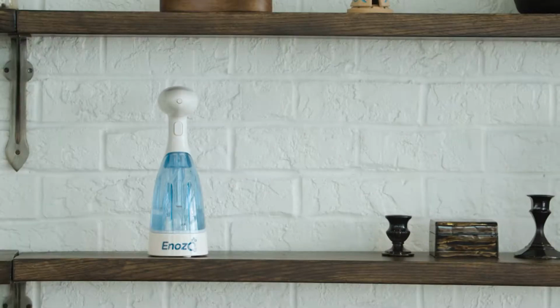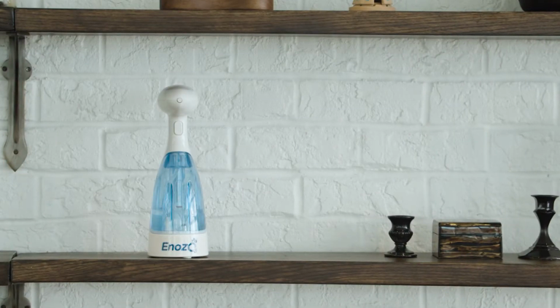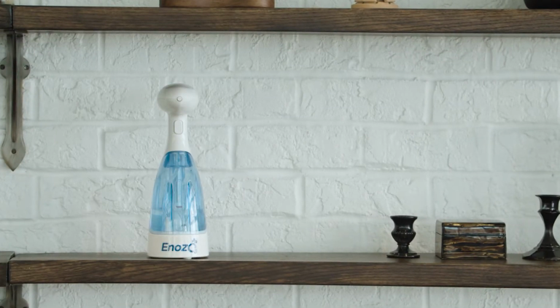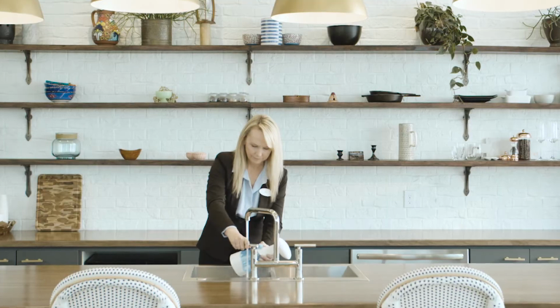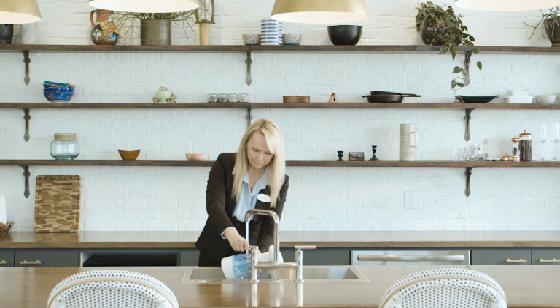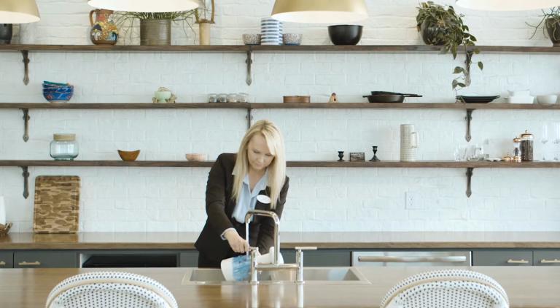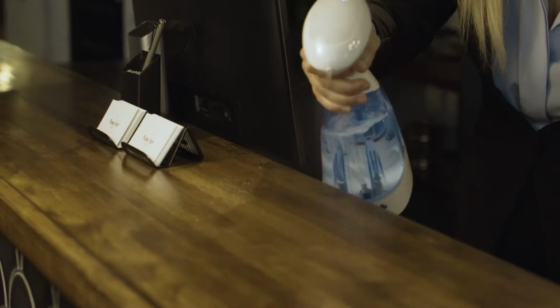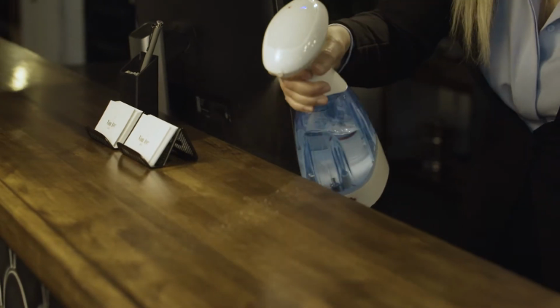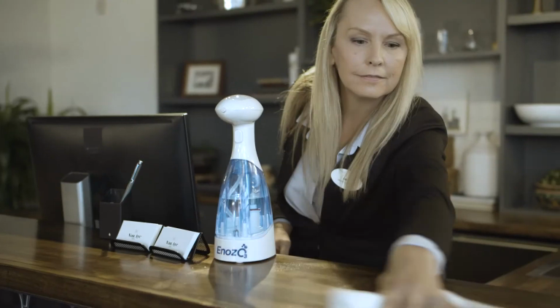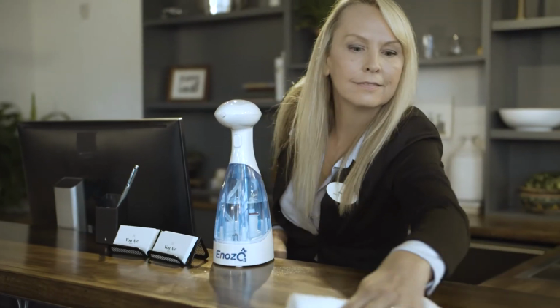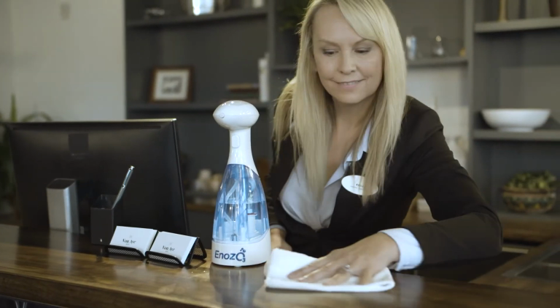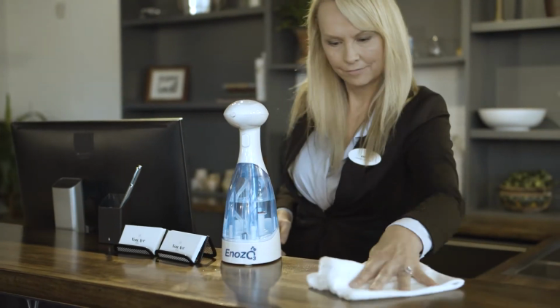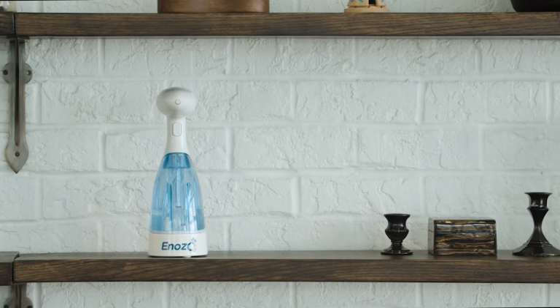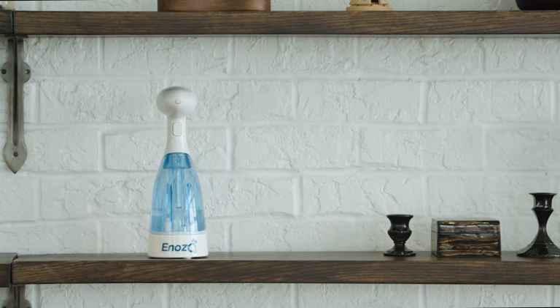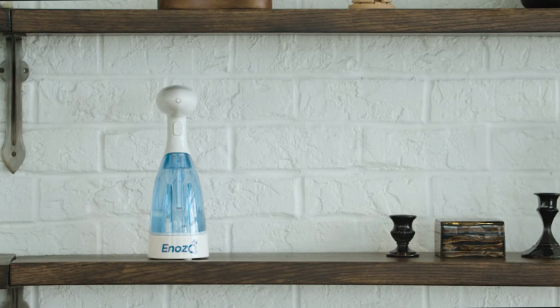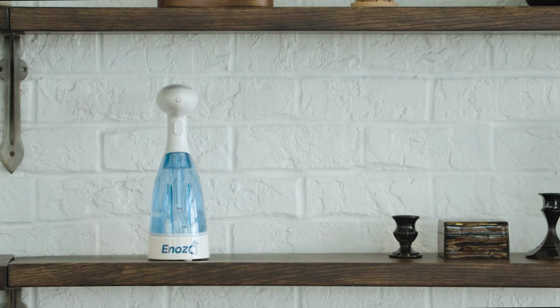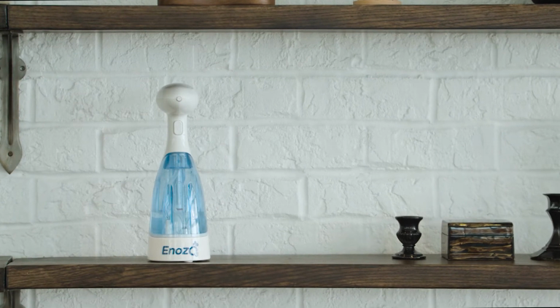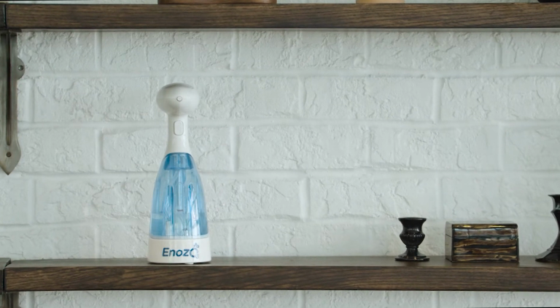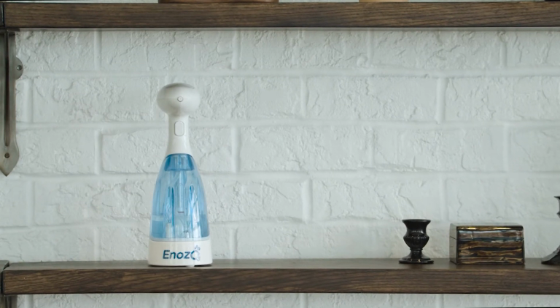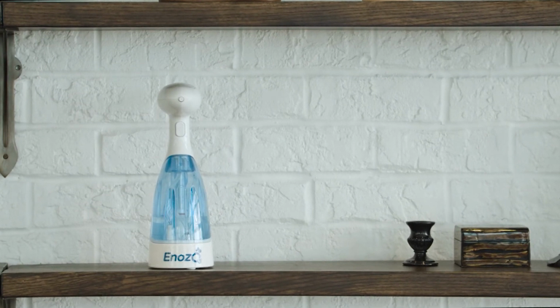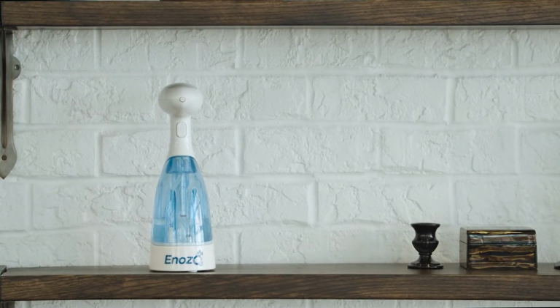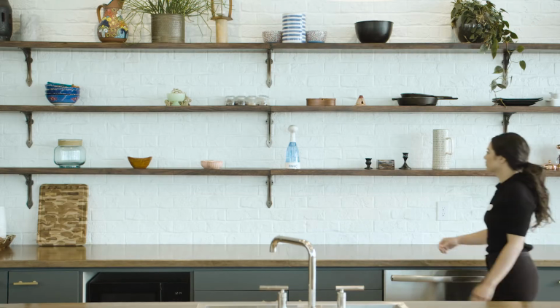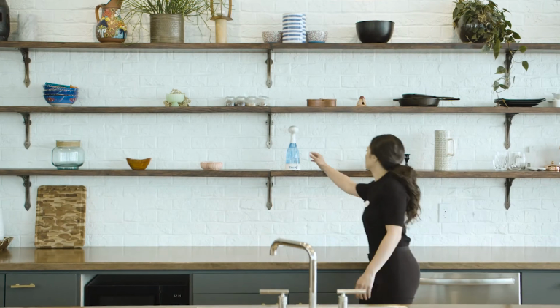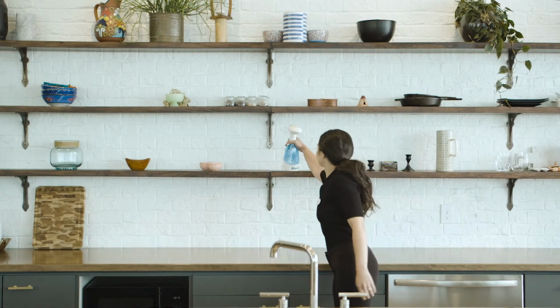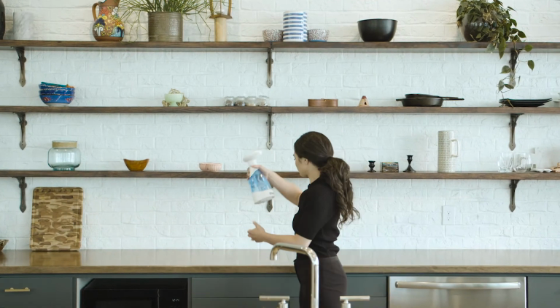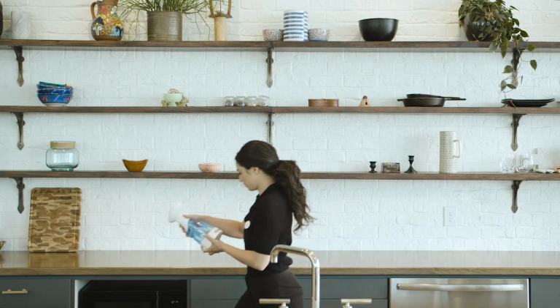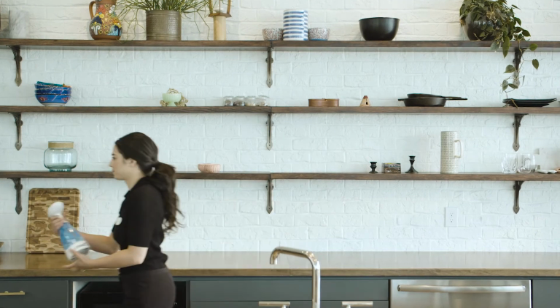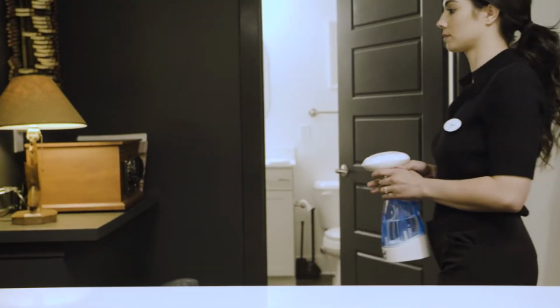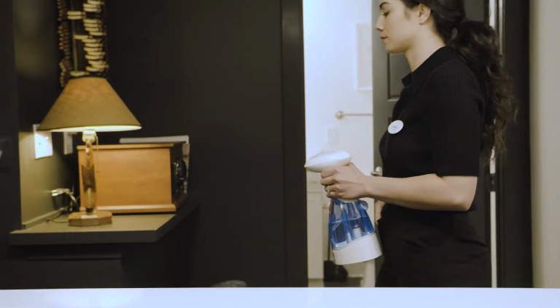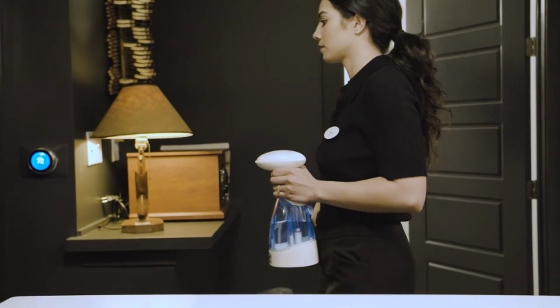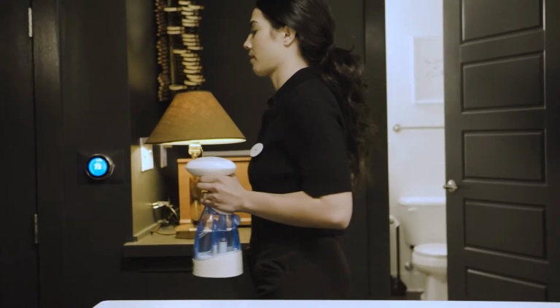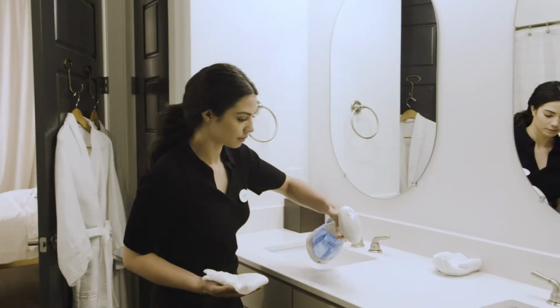It's really simple. Fill, spray, and wipe. It contains no detergents, dyes, or perfumes like typical sanitizers. With Inozo Pro, you are guaranteed one ingredient only — normal tap water.